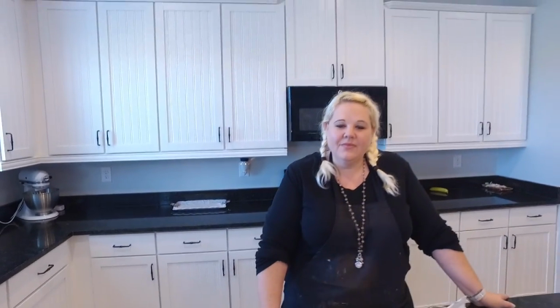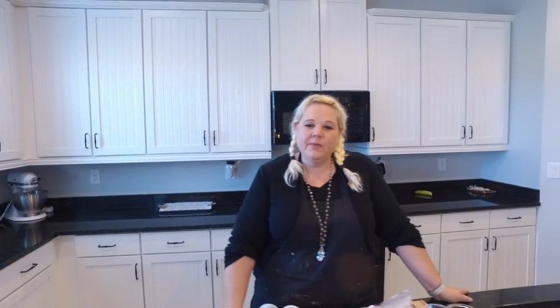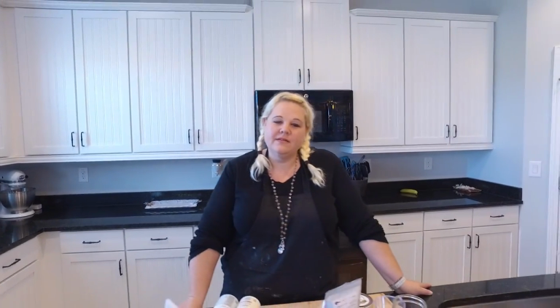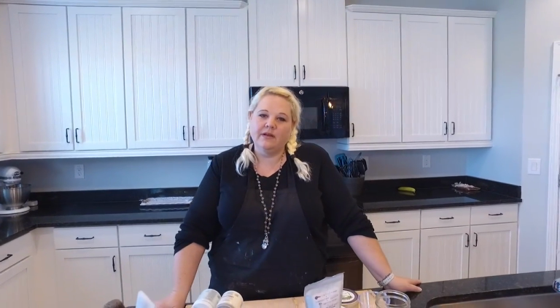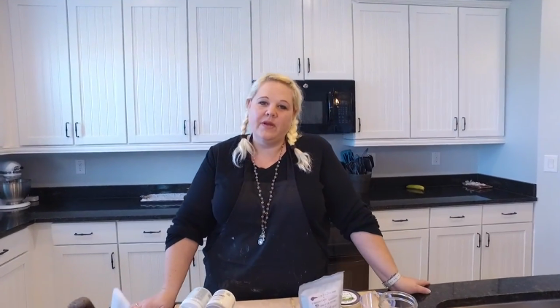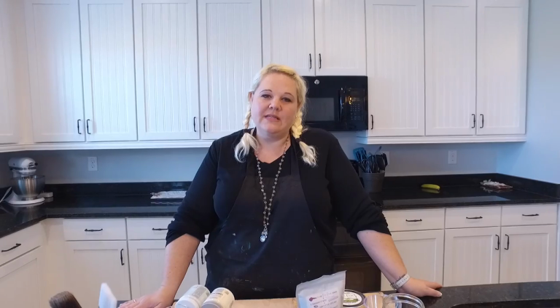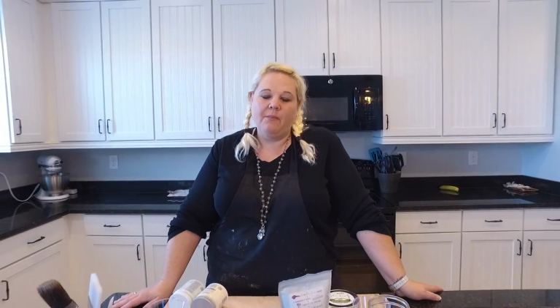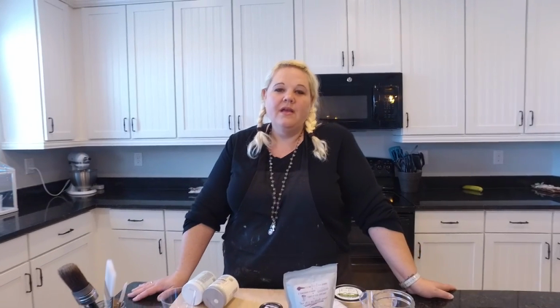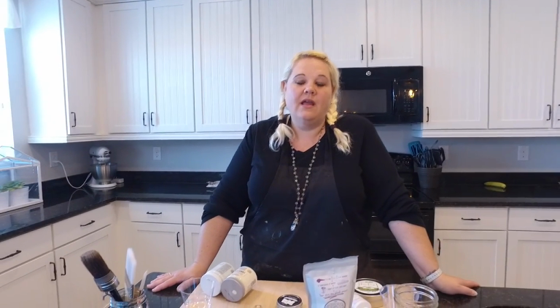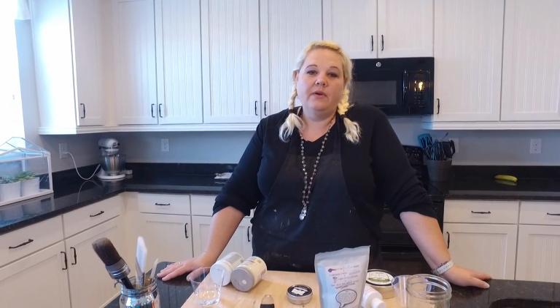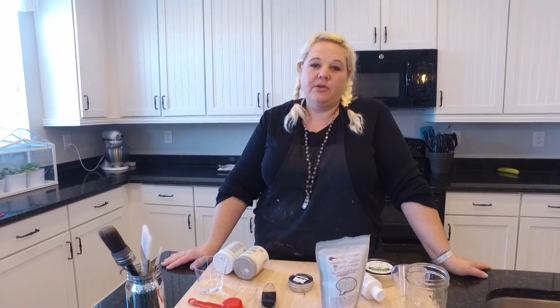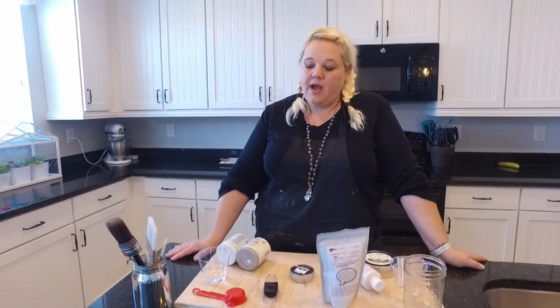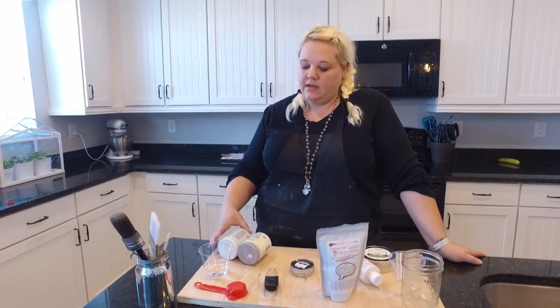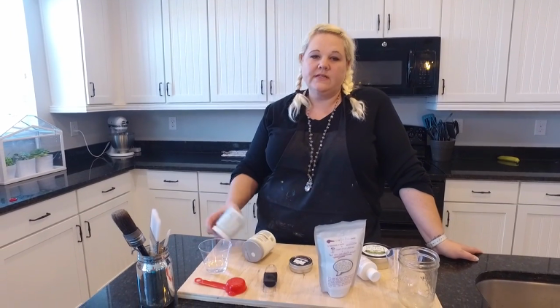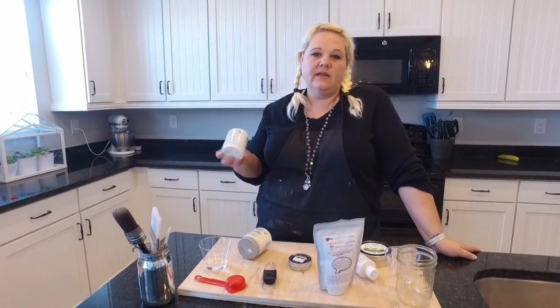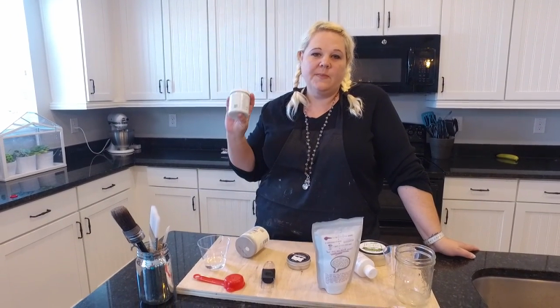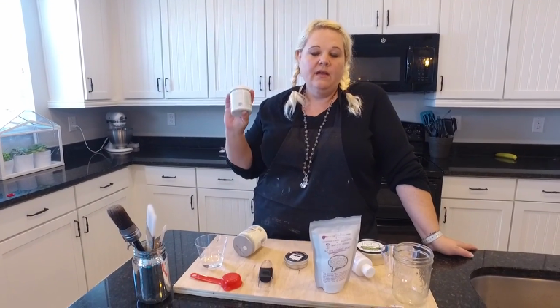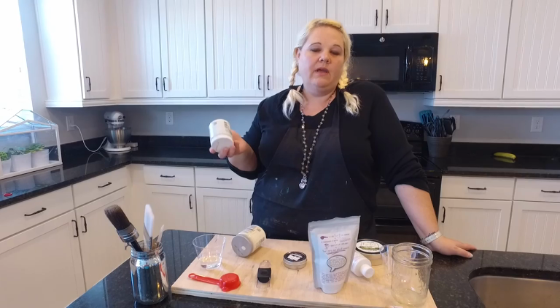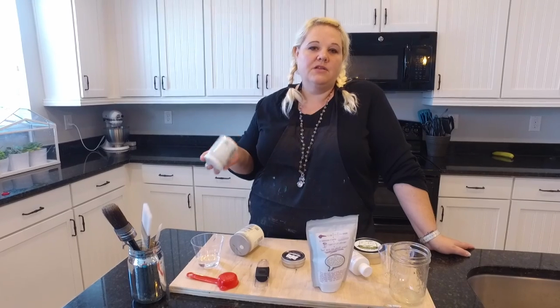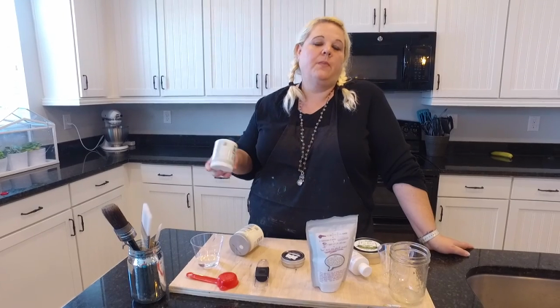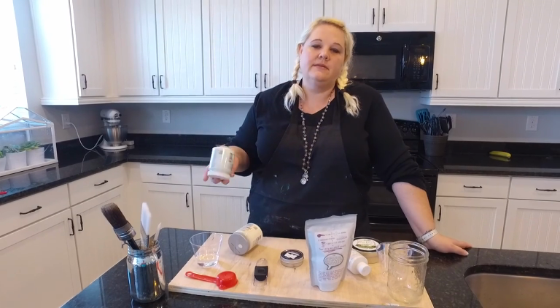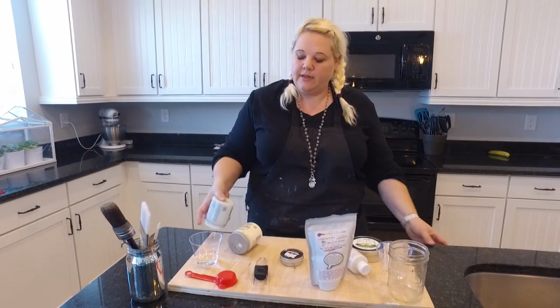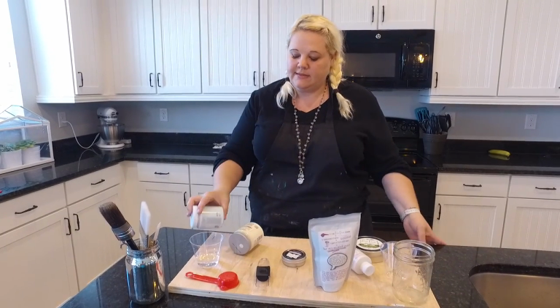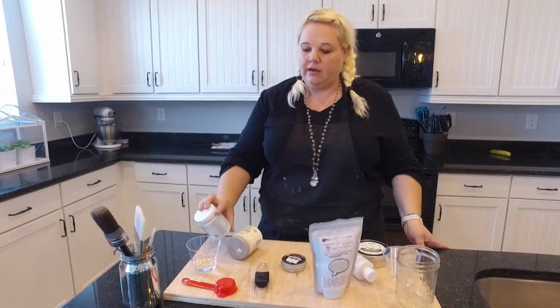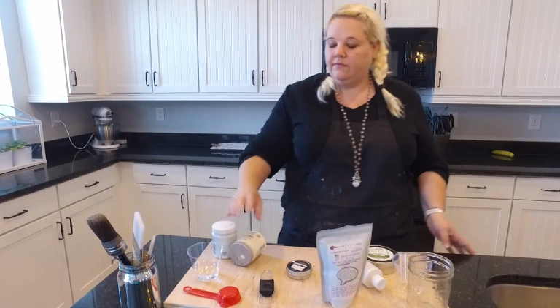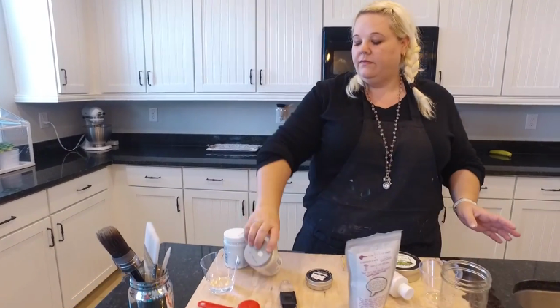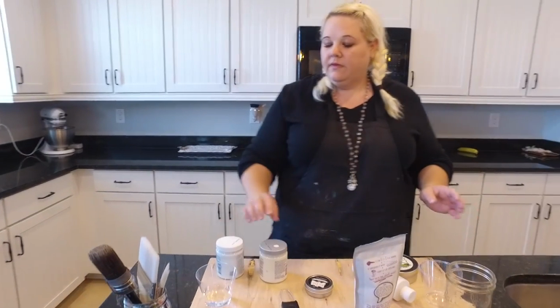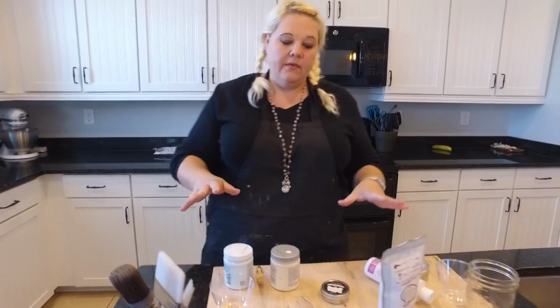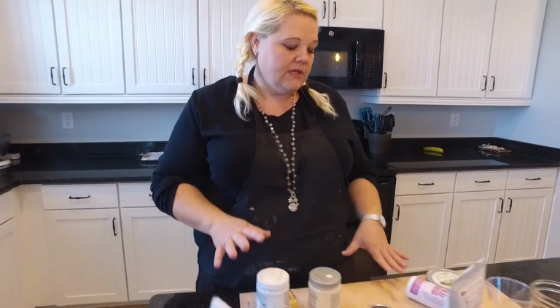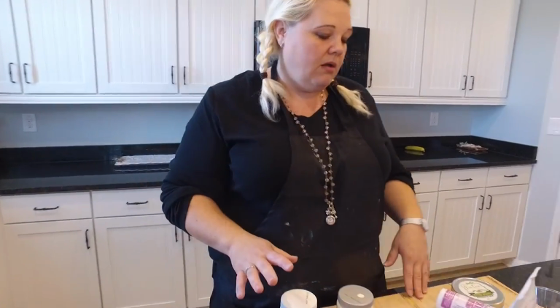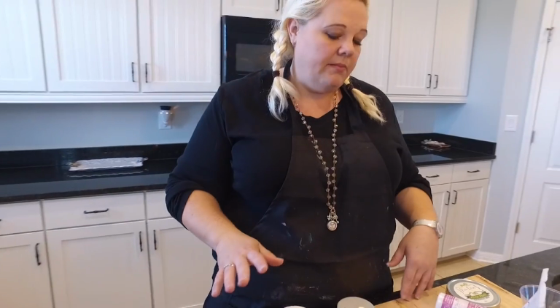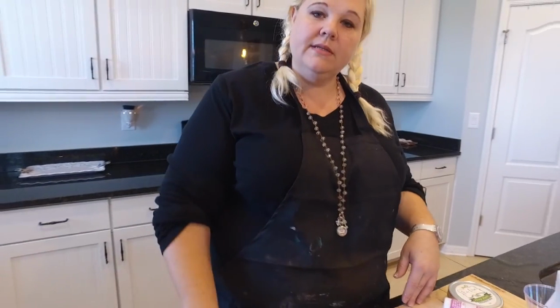Hi everybody, this is Serena with Pixie Dust Paint Company, and today I'm going to show you how to take everyday latex paint and make it into chalk paint. So let's get started. First of all, Pixie Dust has a couple of different products that you can use to make it pretty easy.